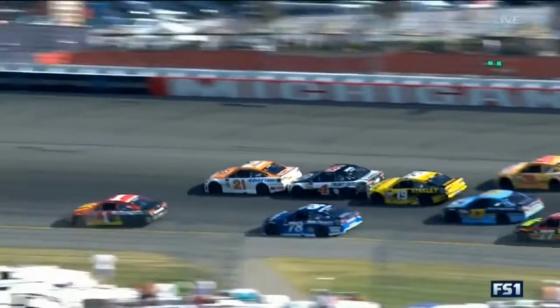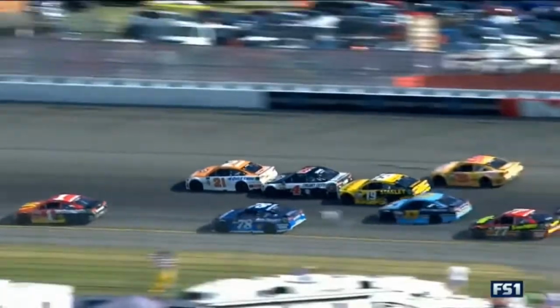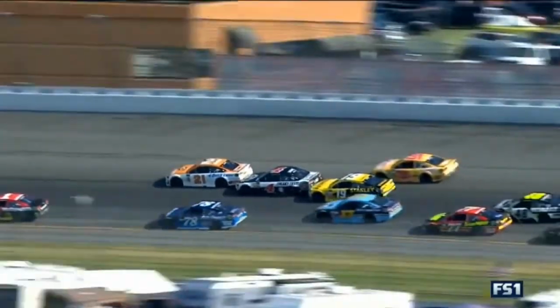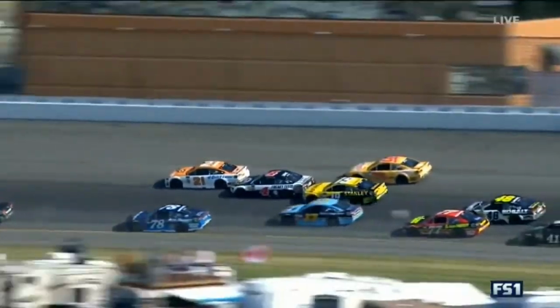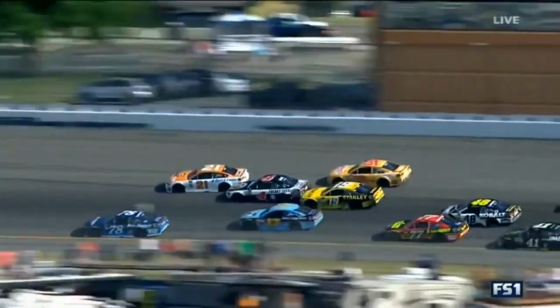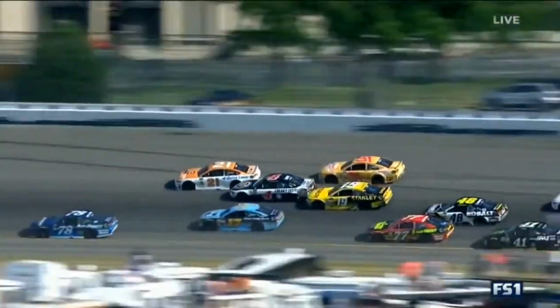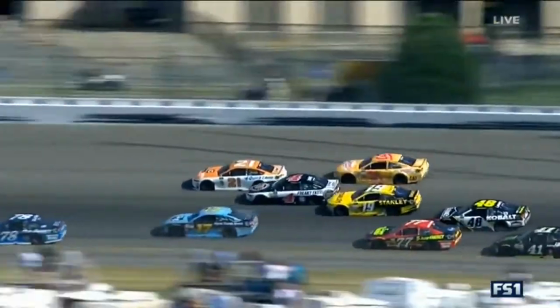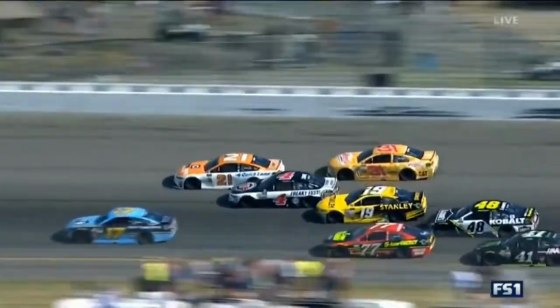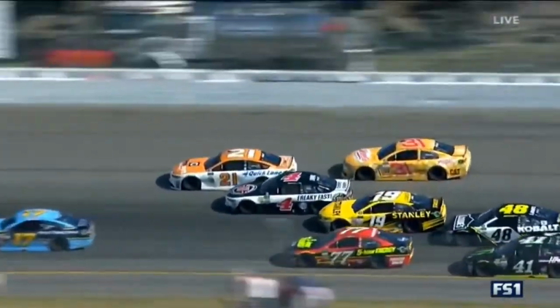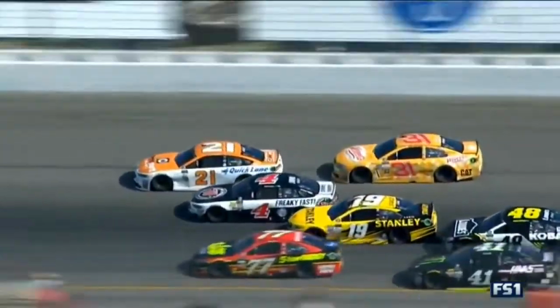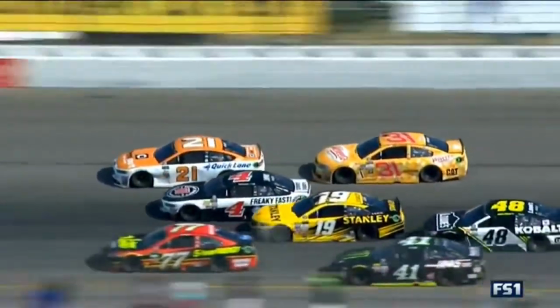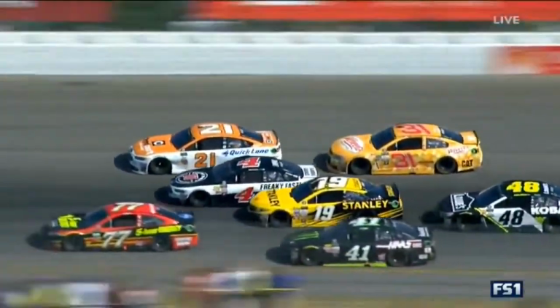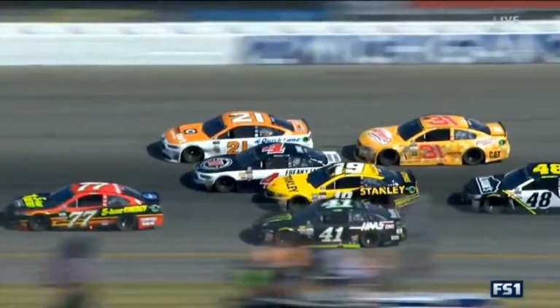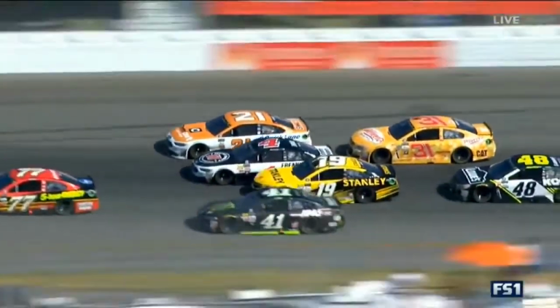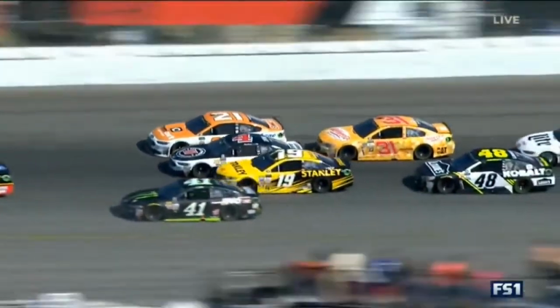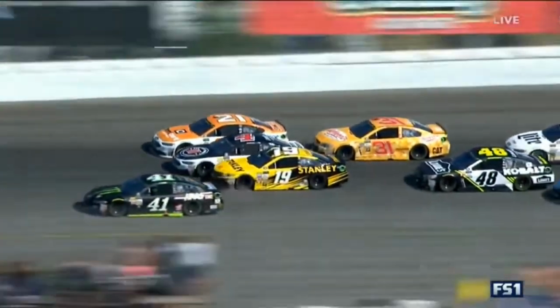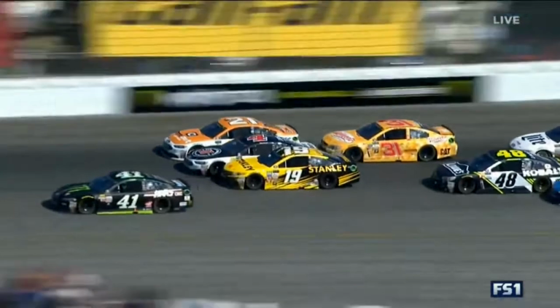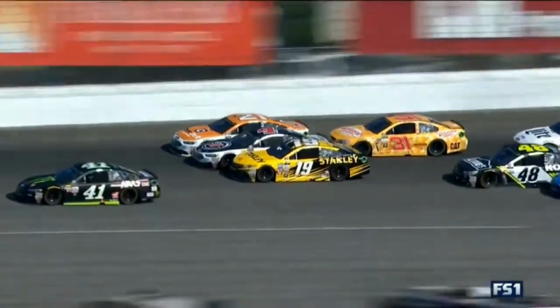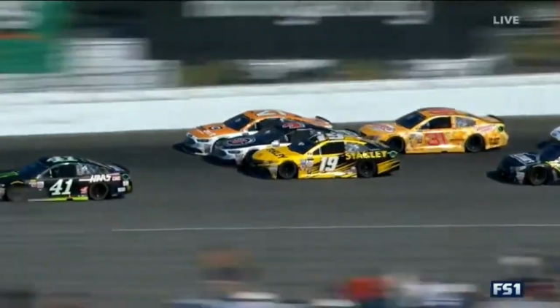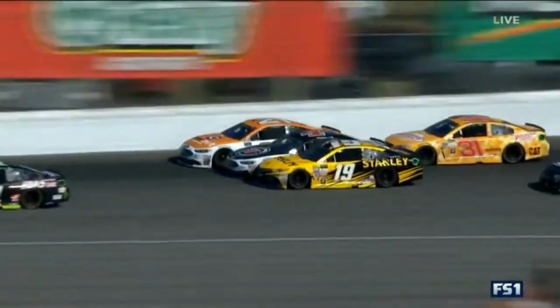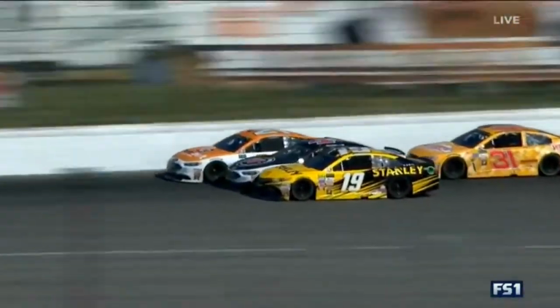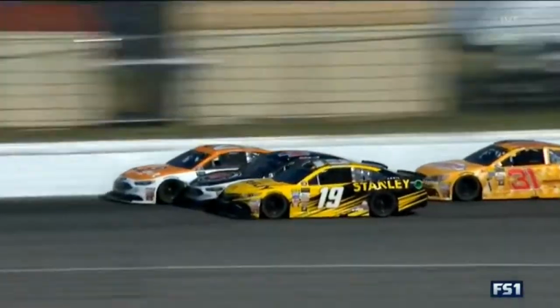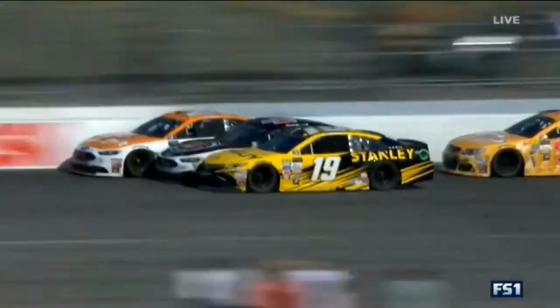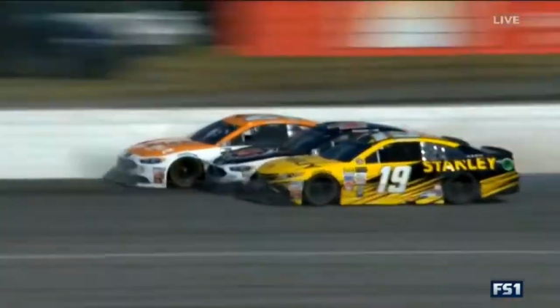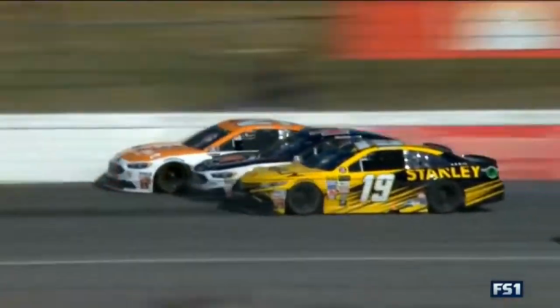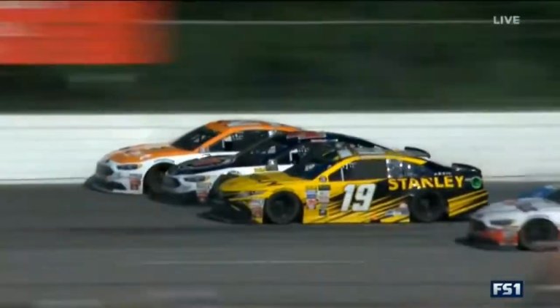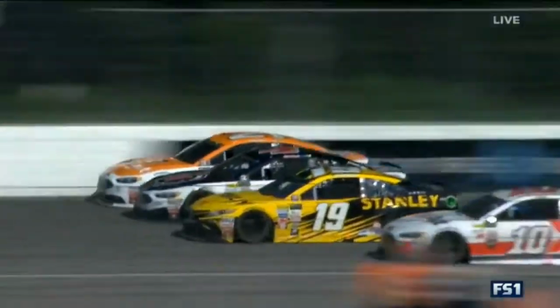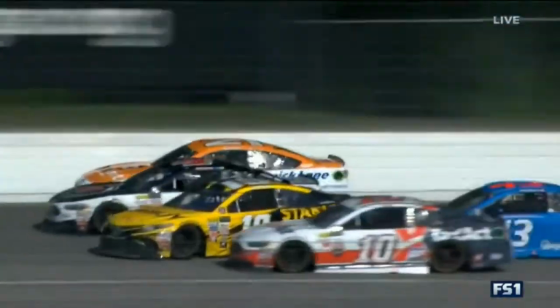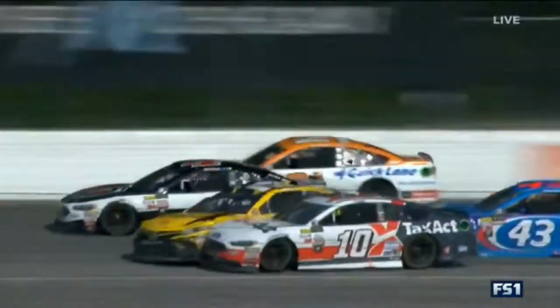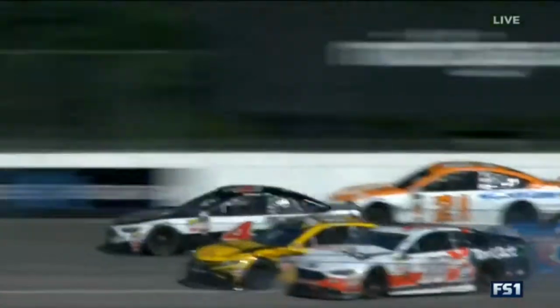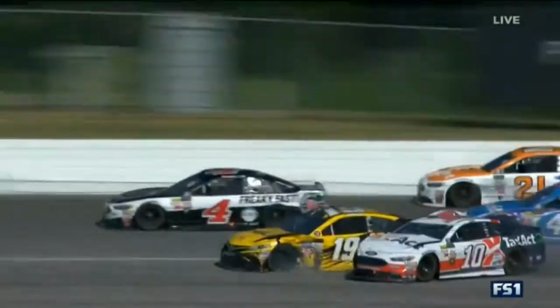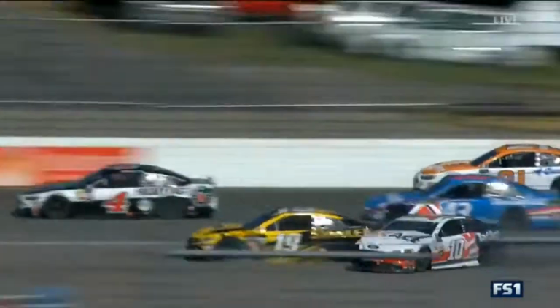You'll see it — Danica is going to show up here in a second. Now watch the 43. The 21, the 4, and the 19 make contact, and then the 19 comes down. The 43 — right, yeah.